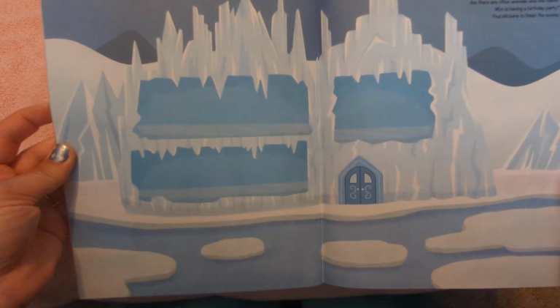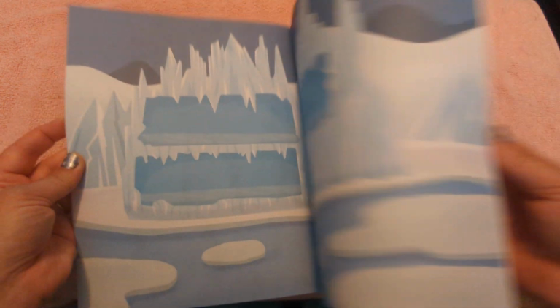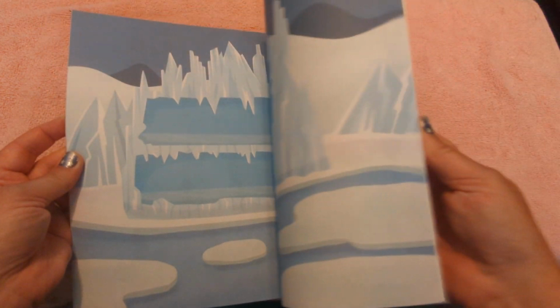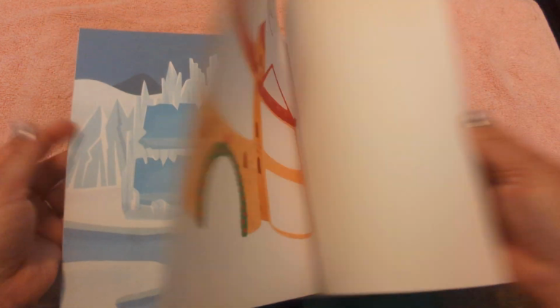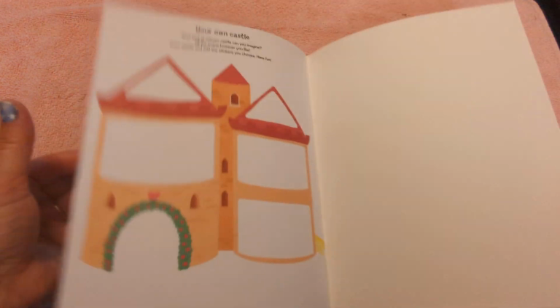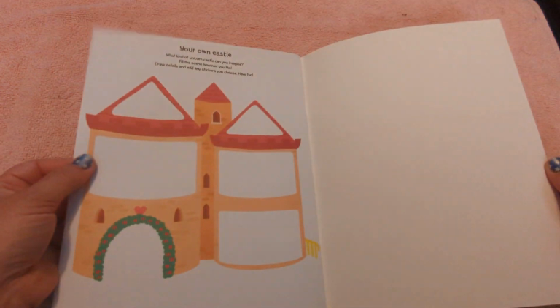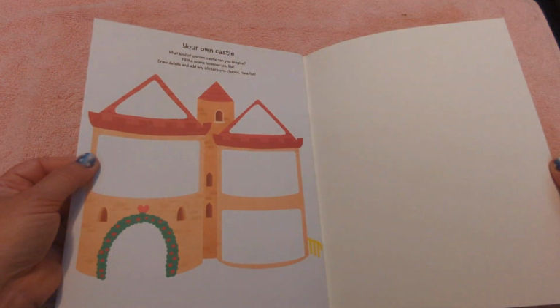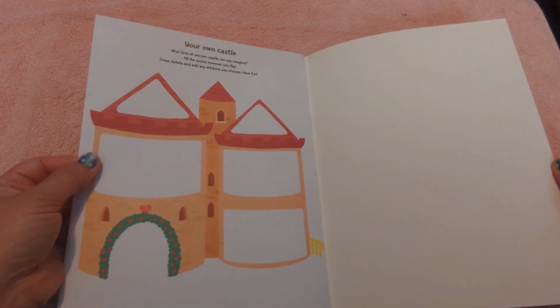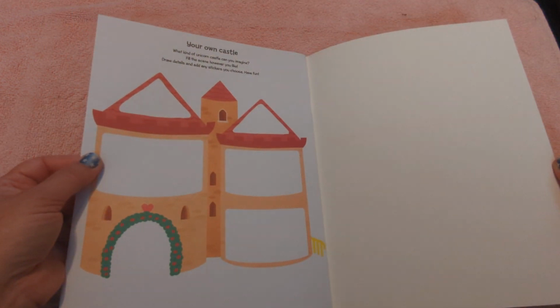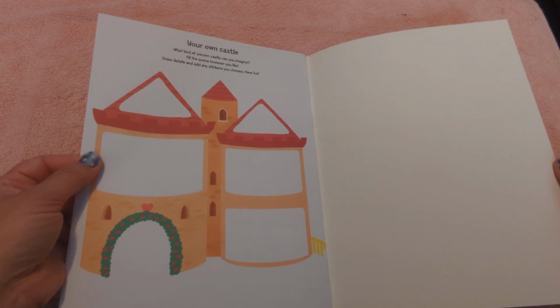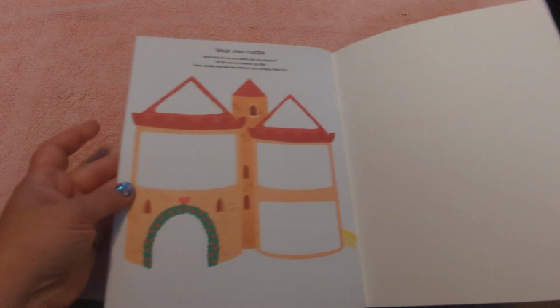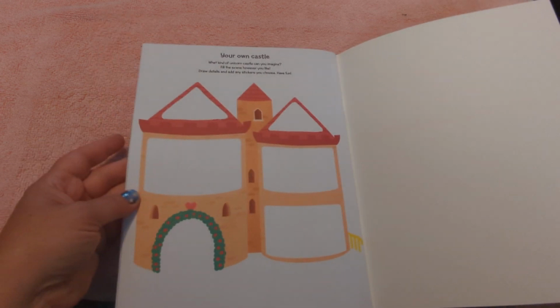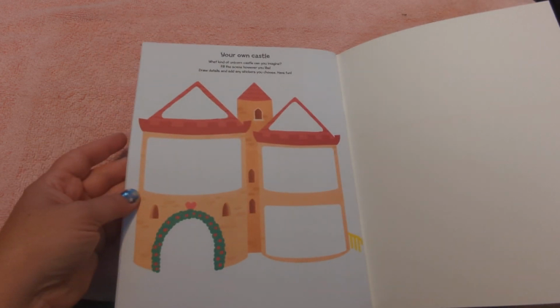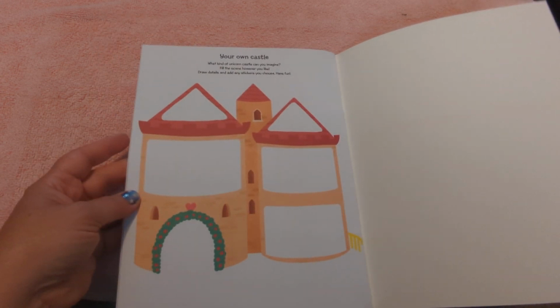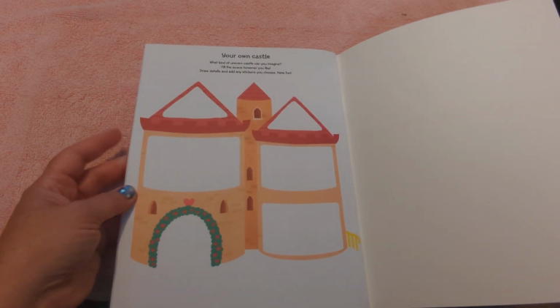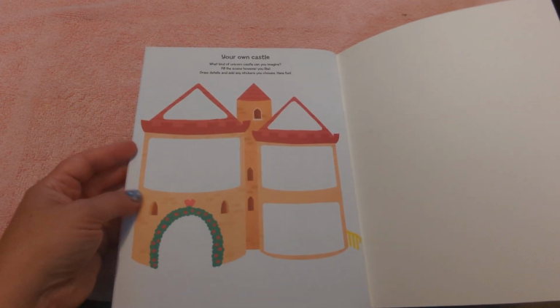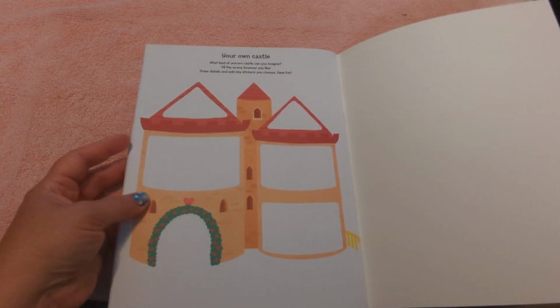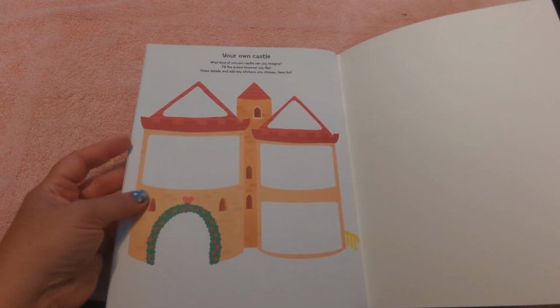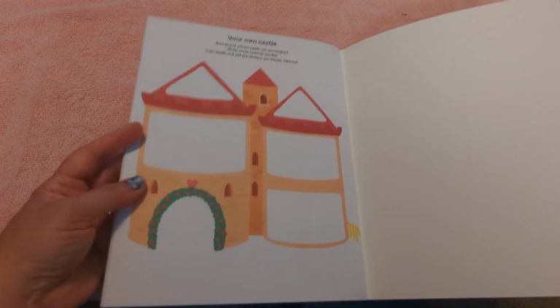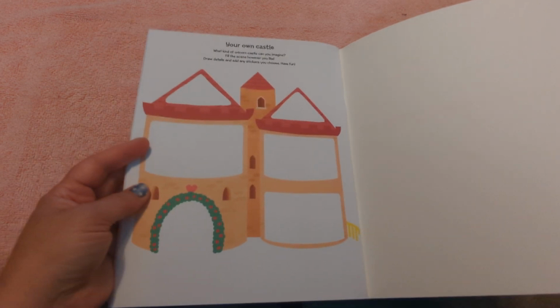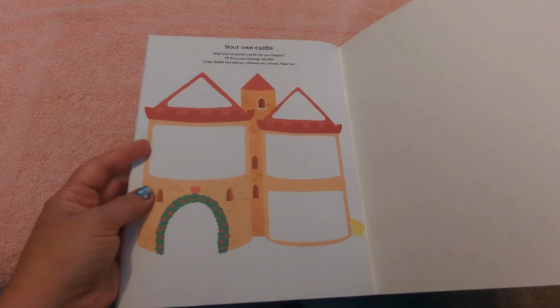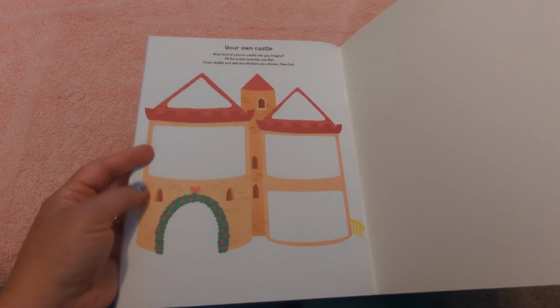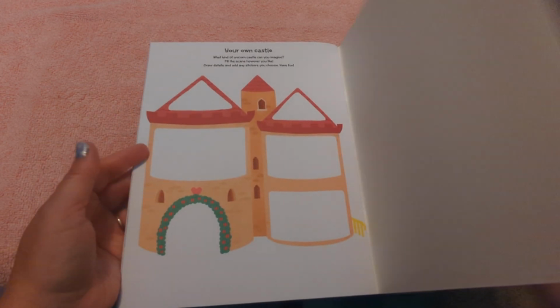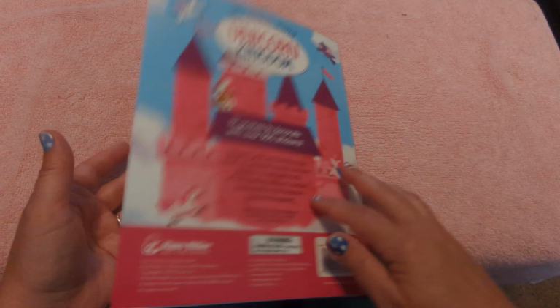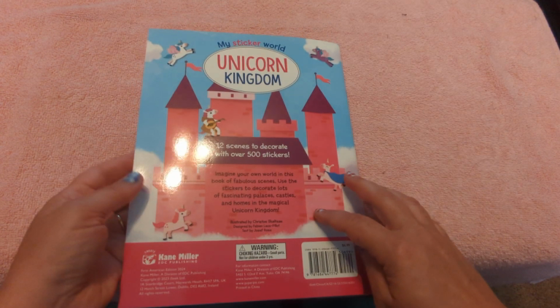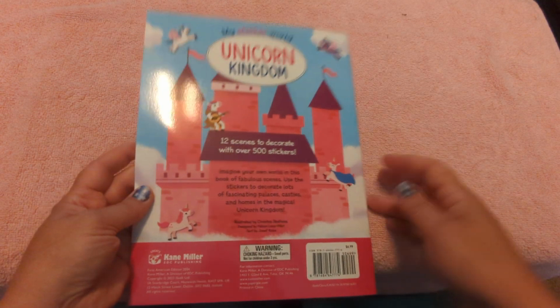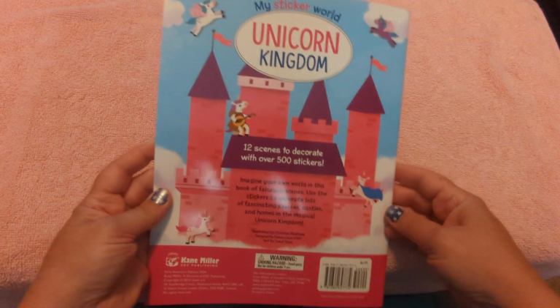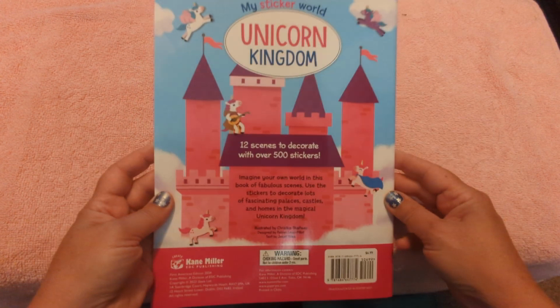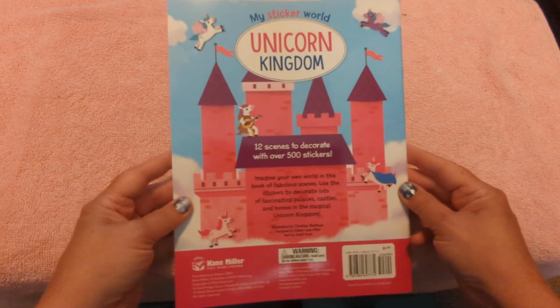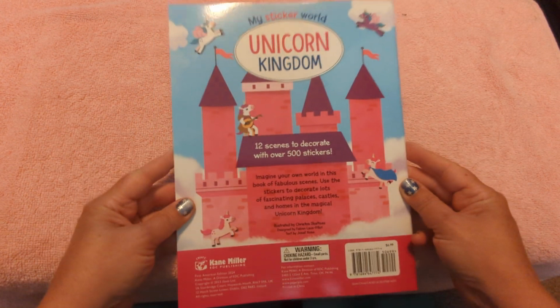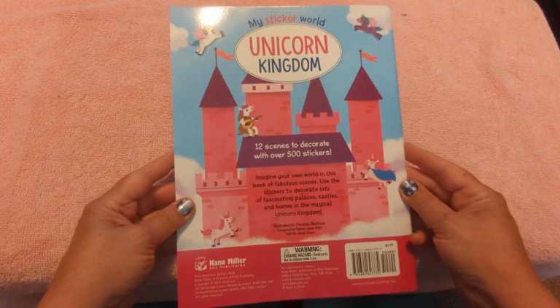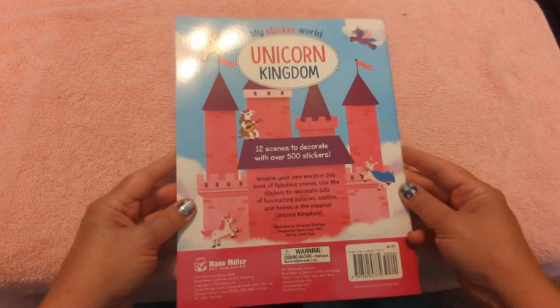Iceland. And then your own castle that you can fill up. This book is $6.99.